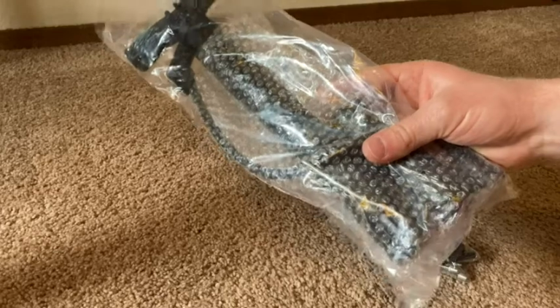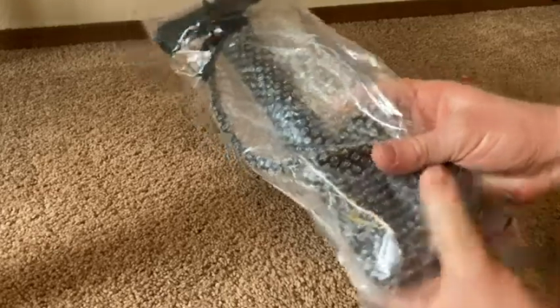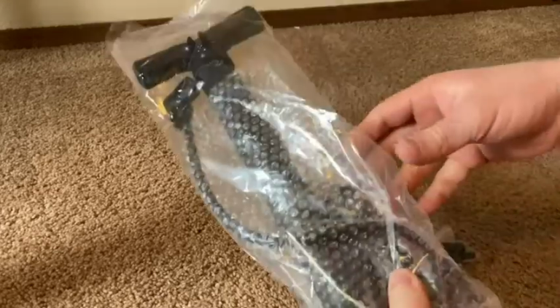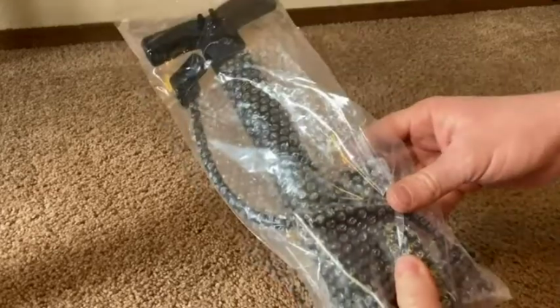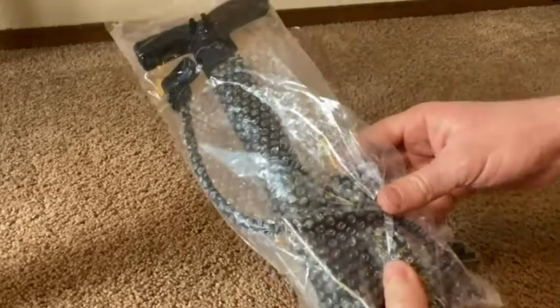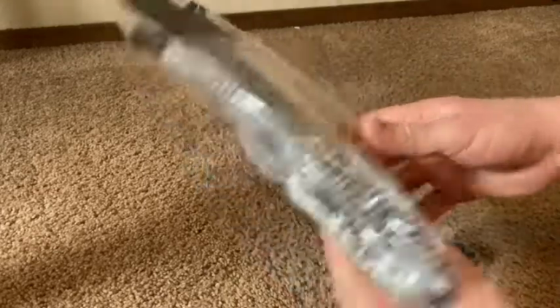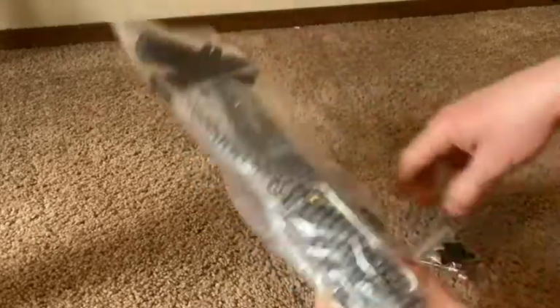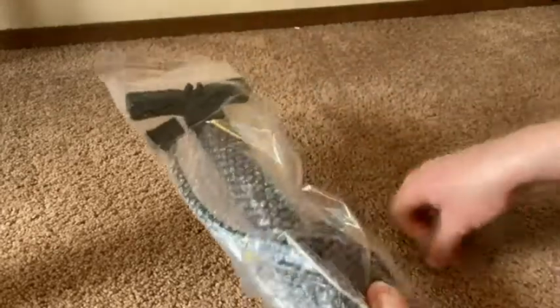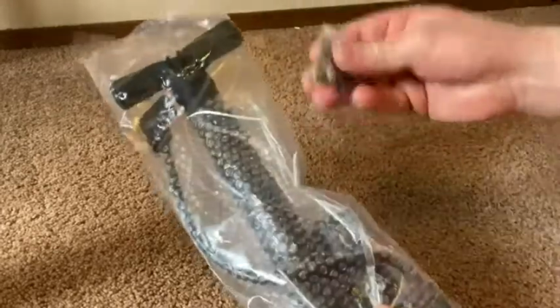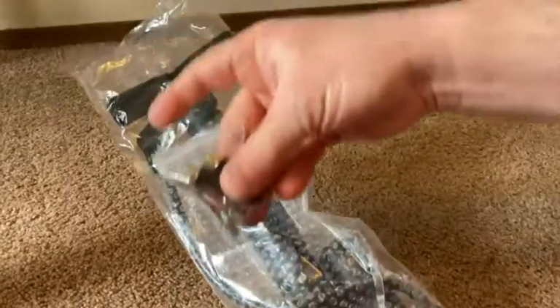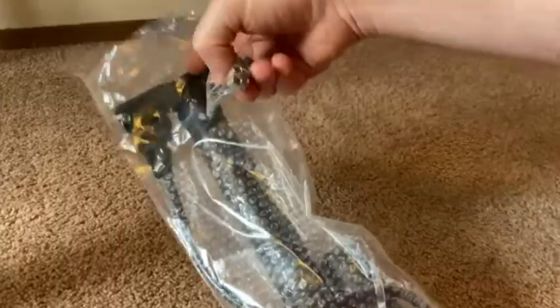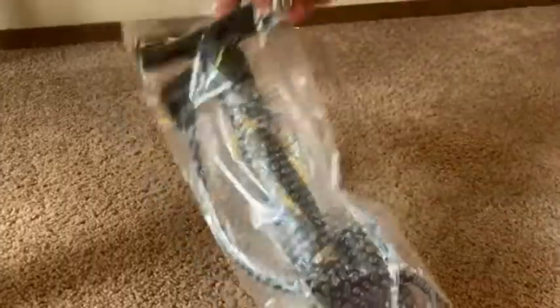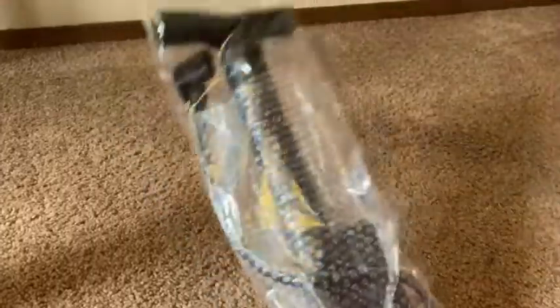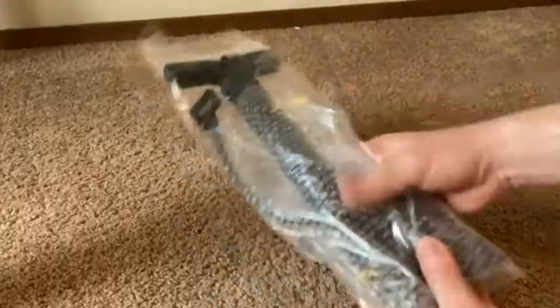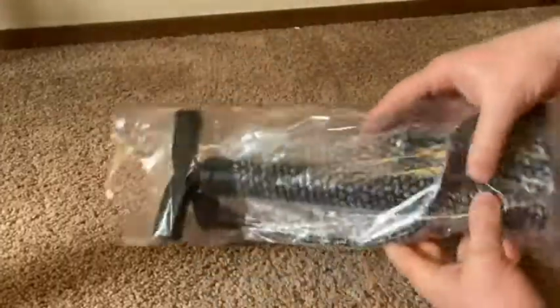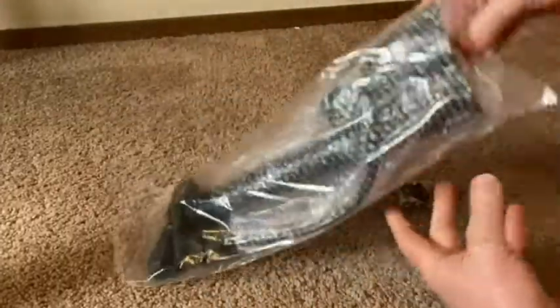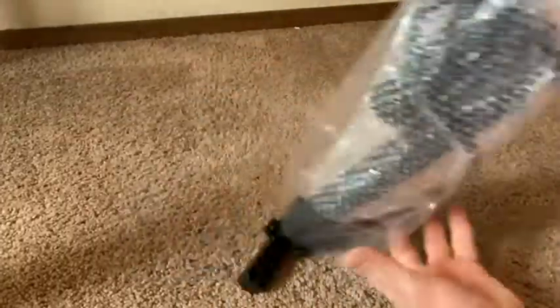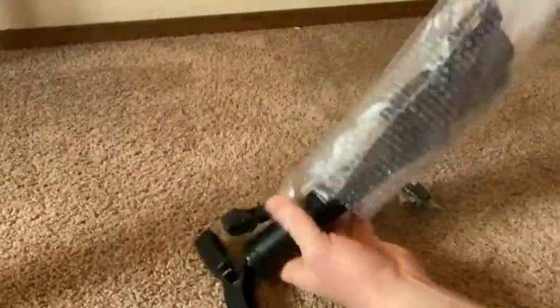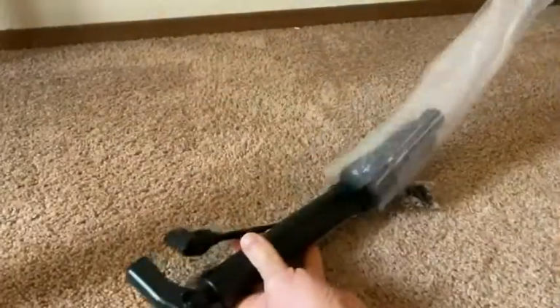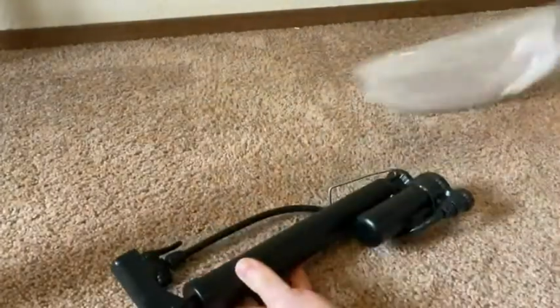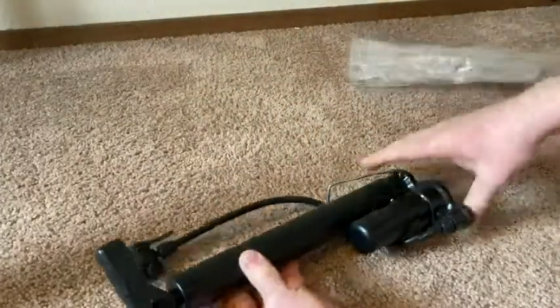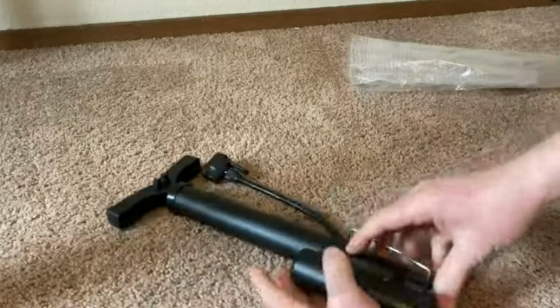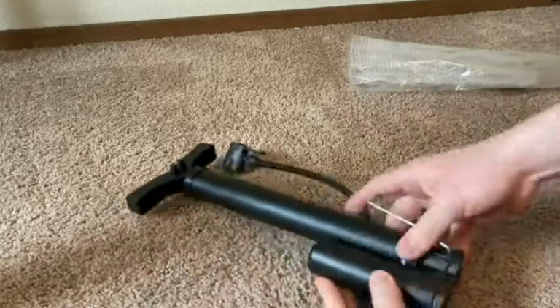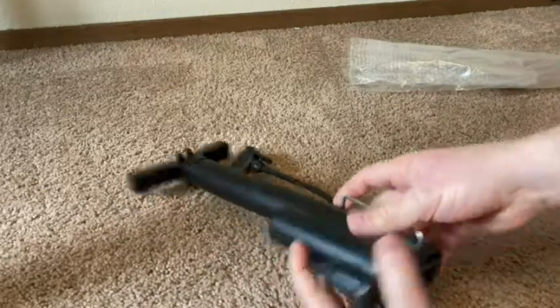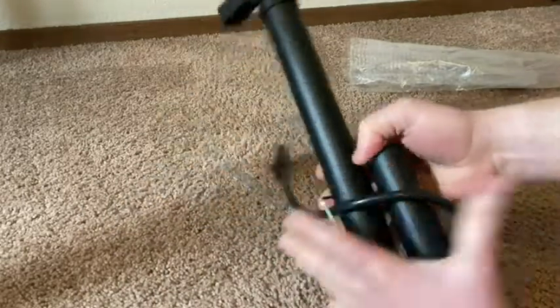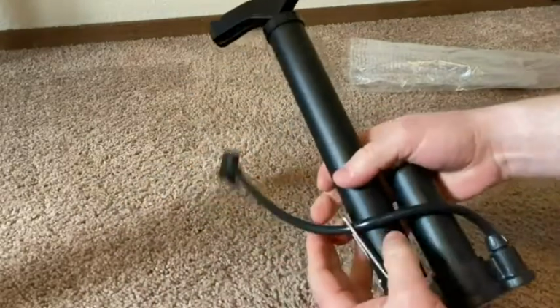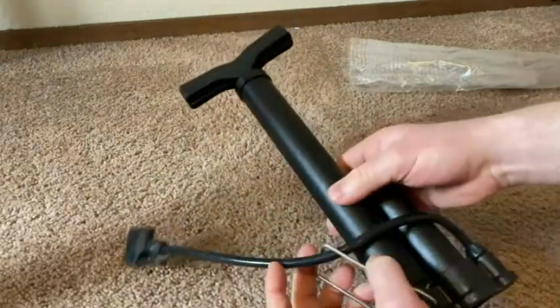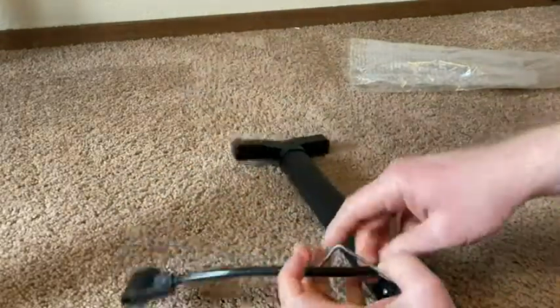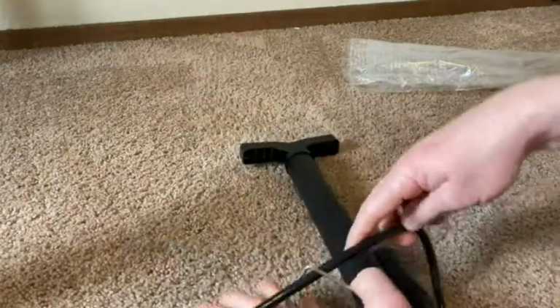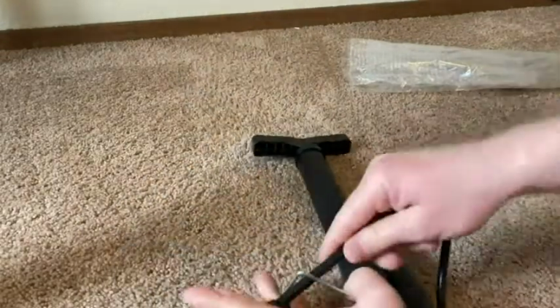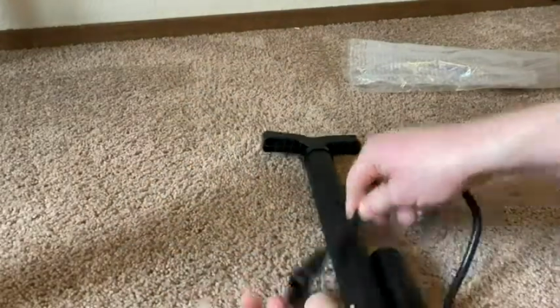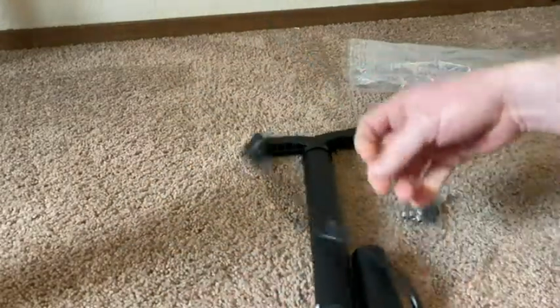Hi, in this video we're going to be taking a look at this pump. So this is how it came — it was in the bag here. Let's go ahead and open it up and use it. I bought this to fill up a ball that I bought because the ball did not come inflated.